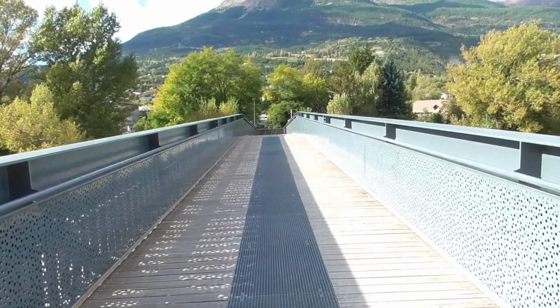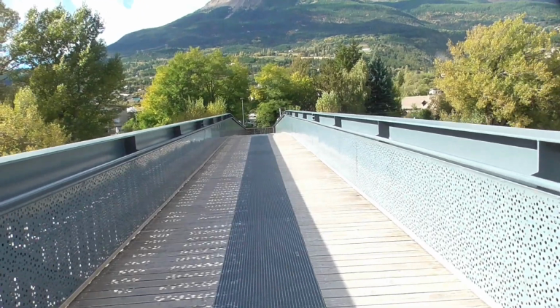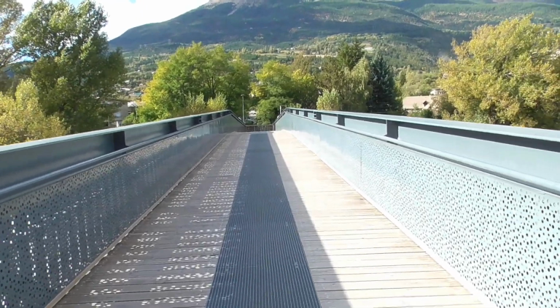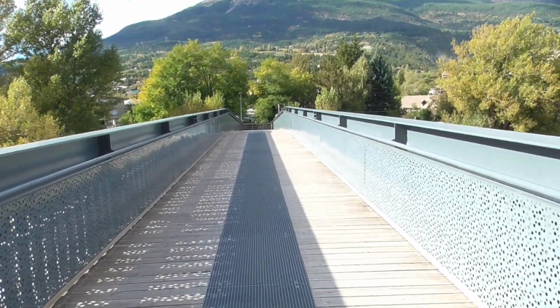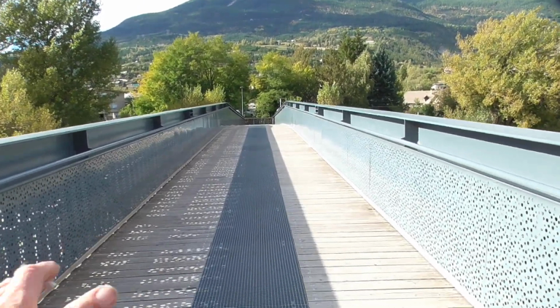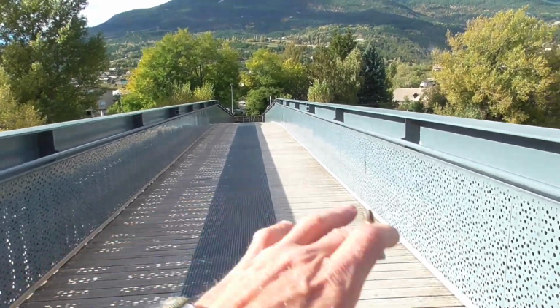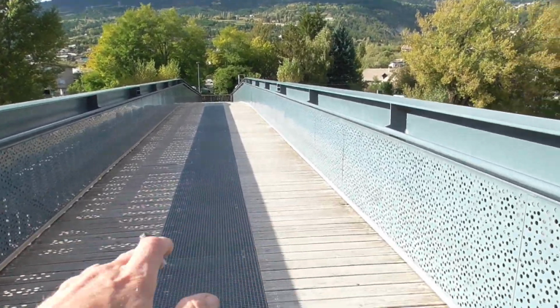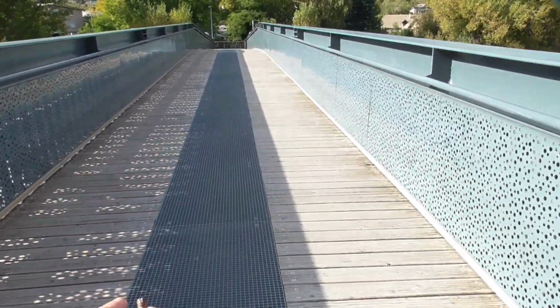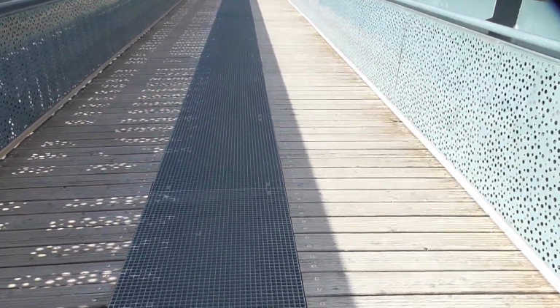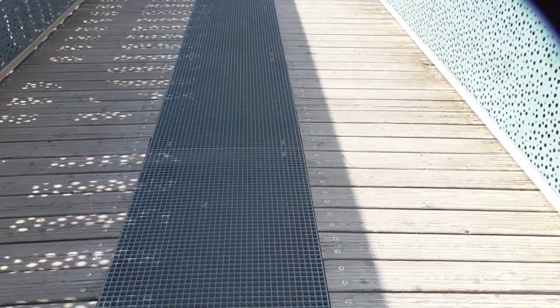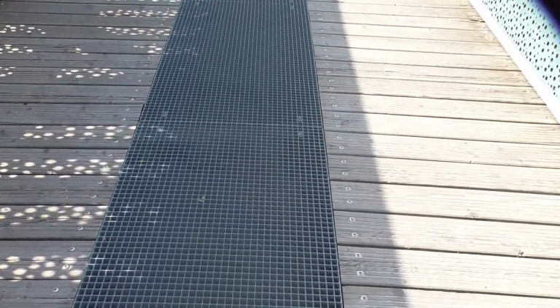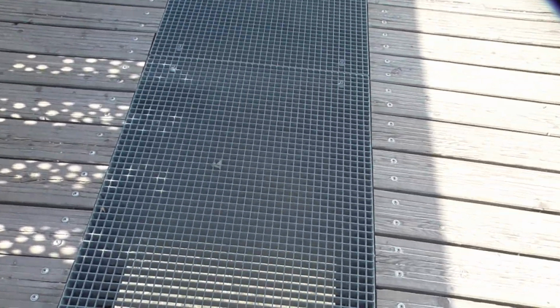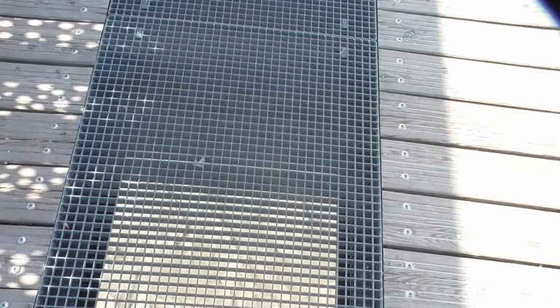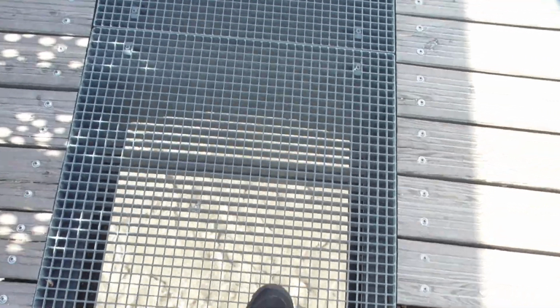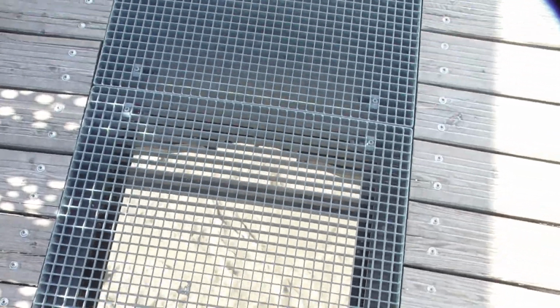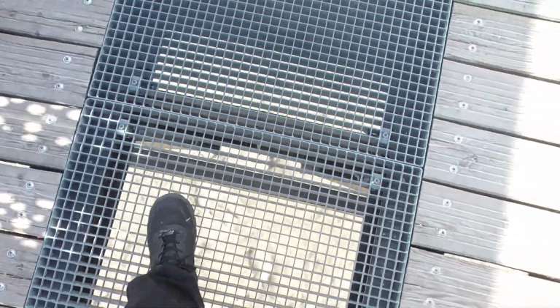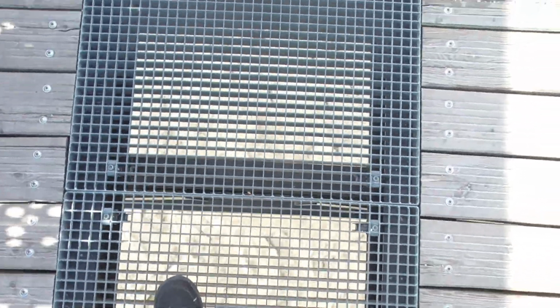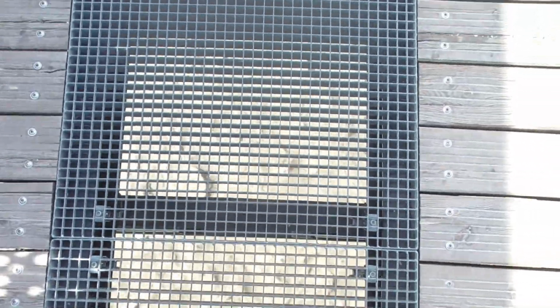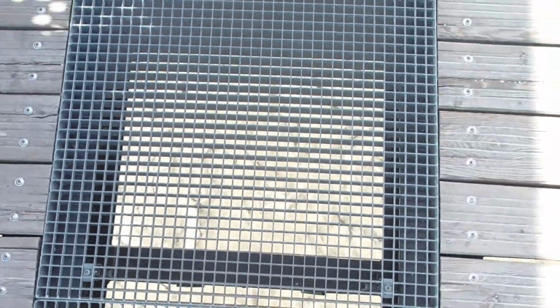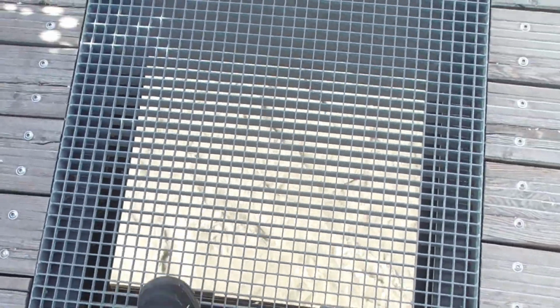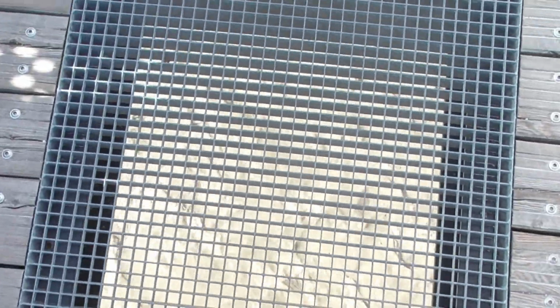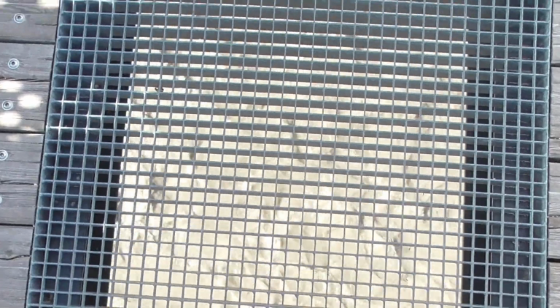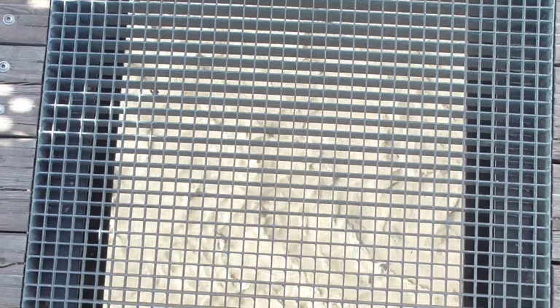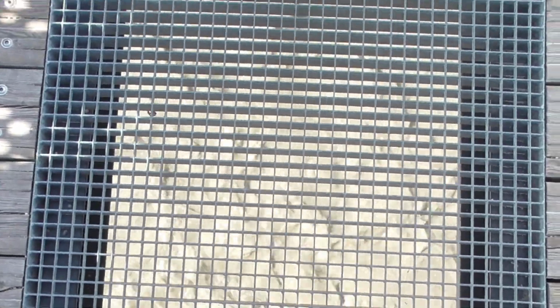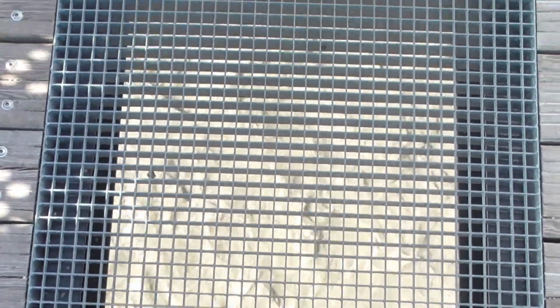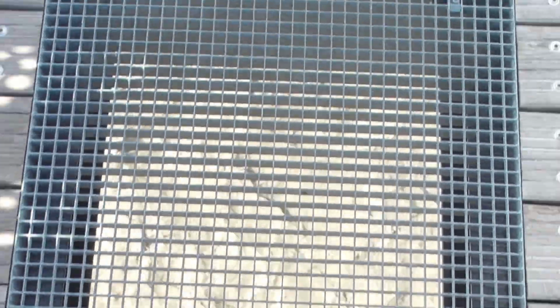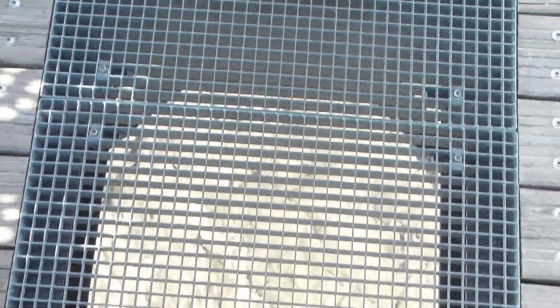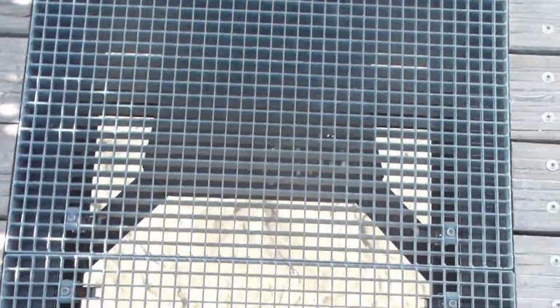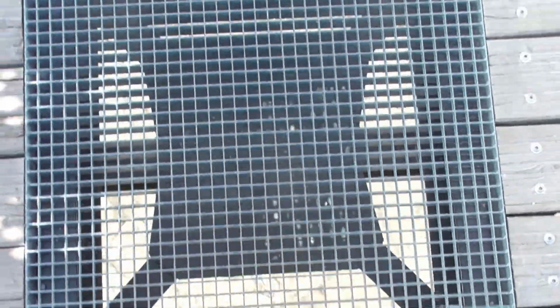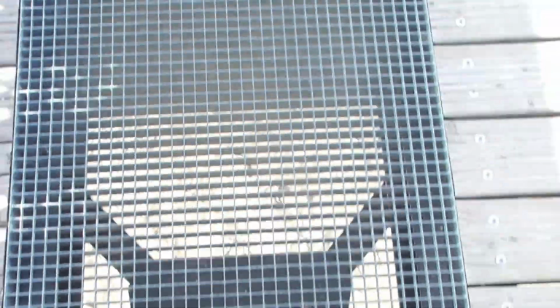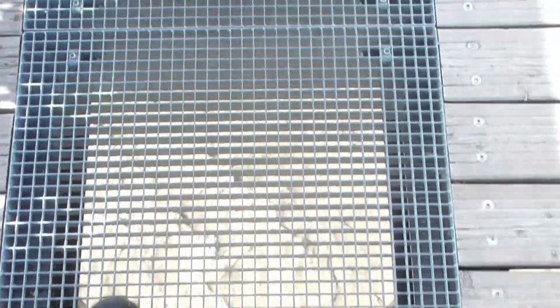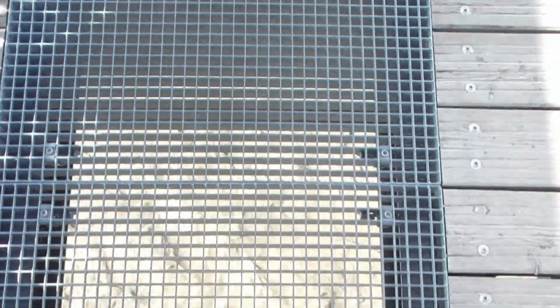Quite a funky bridge this, with wood, and it's got this grill where you can actually see down below what's happening. A lot of fast water.